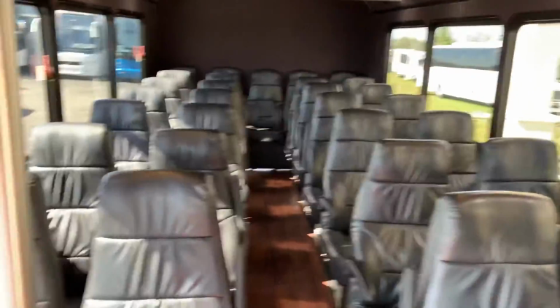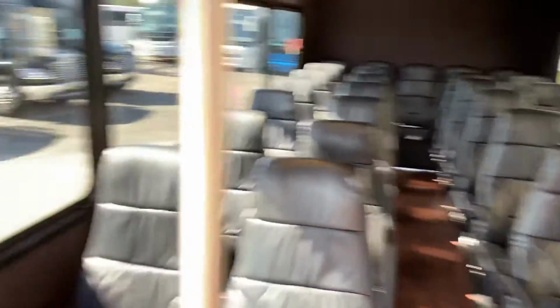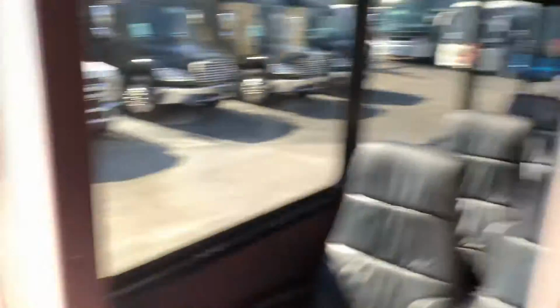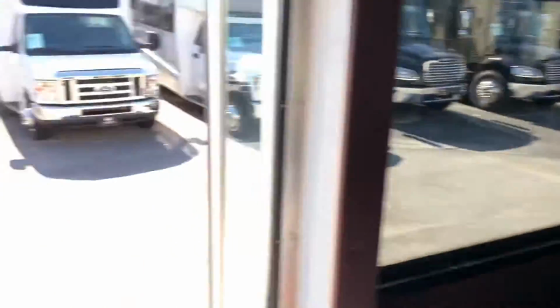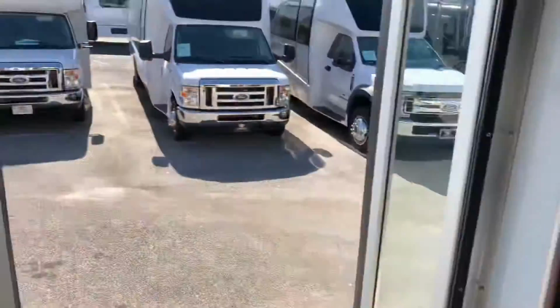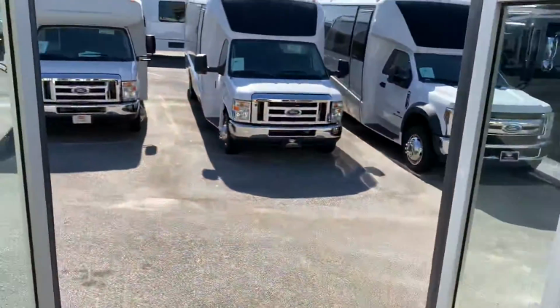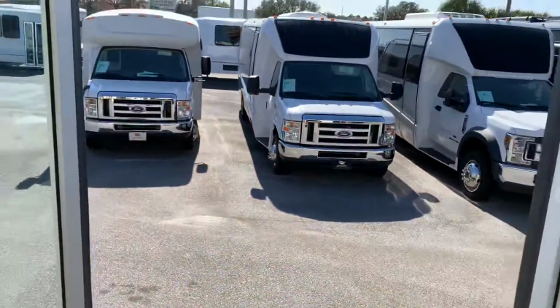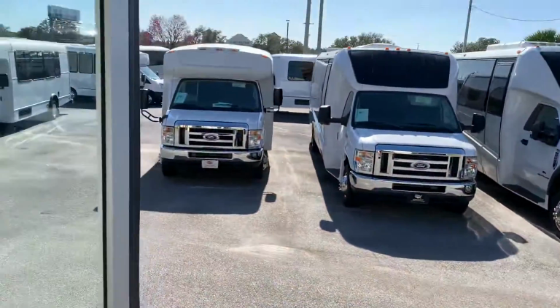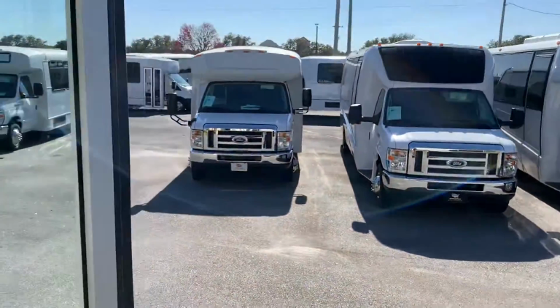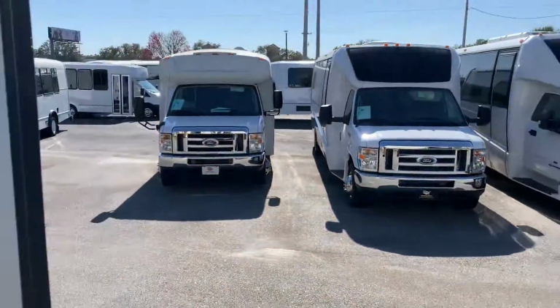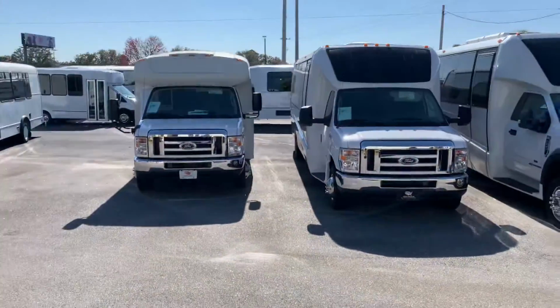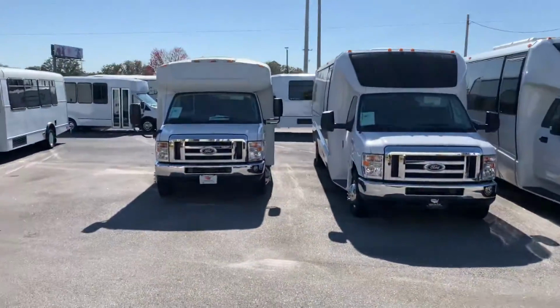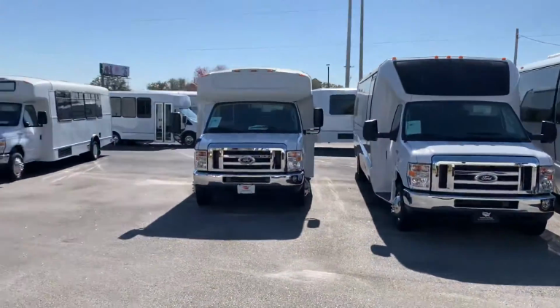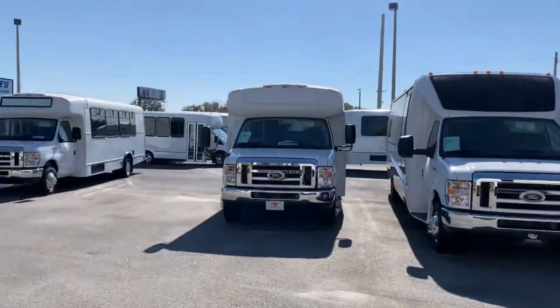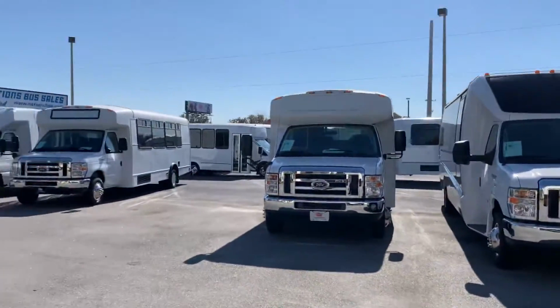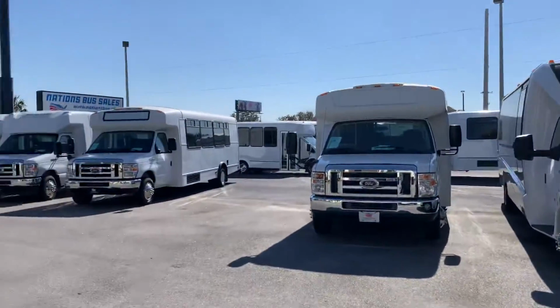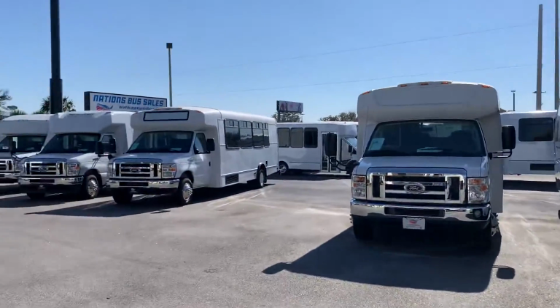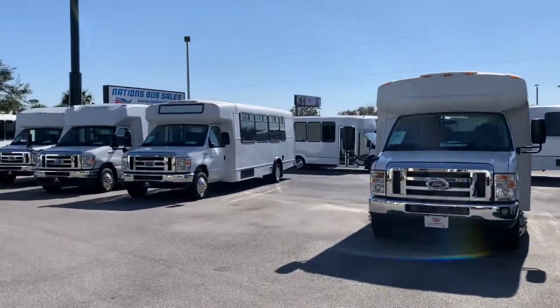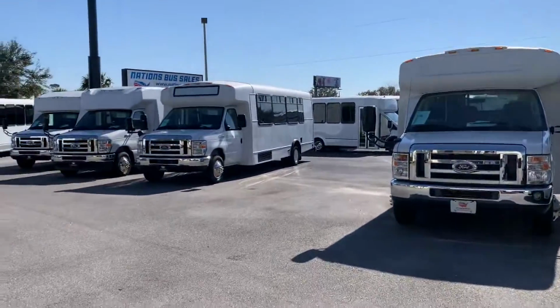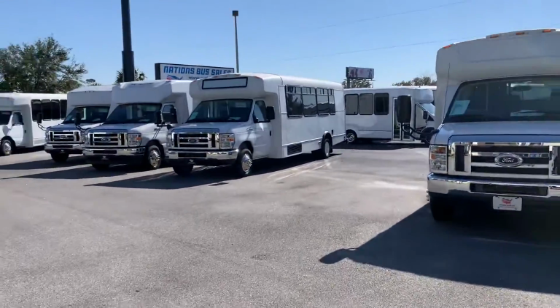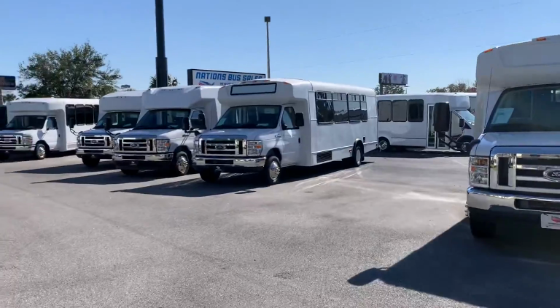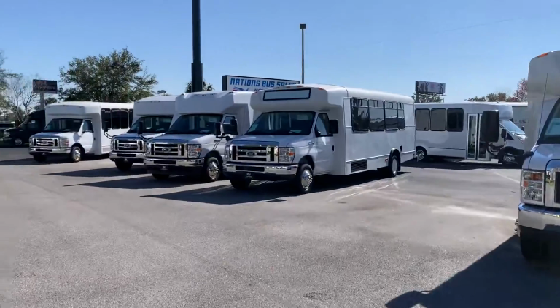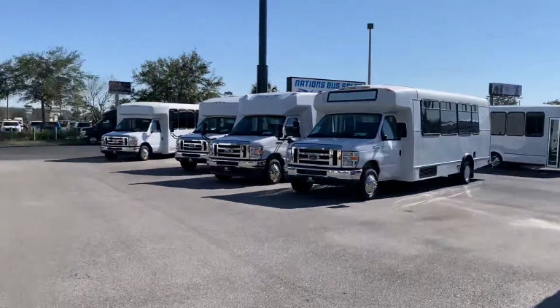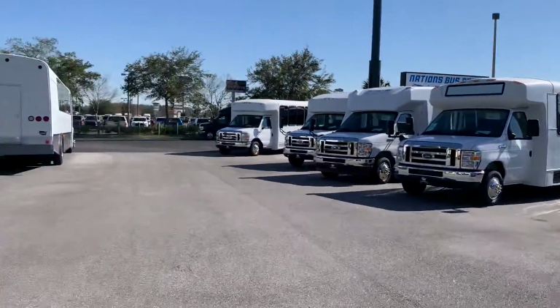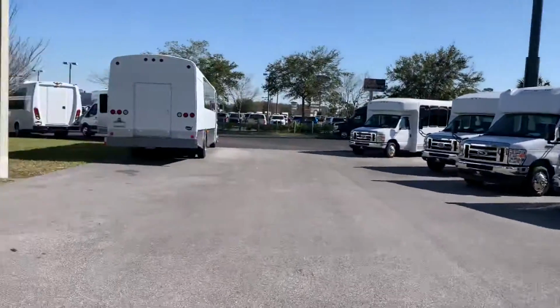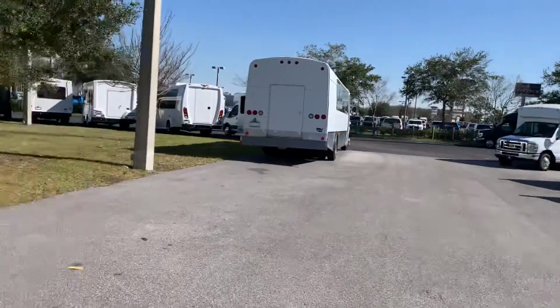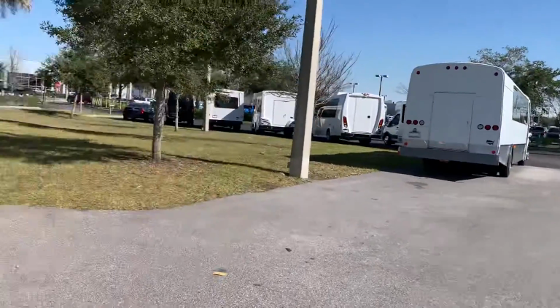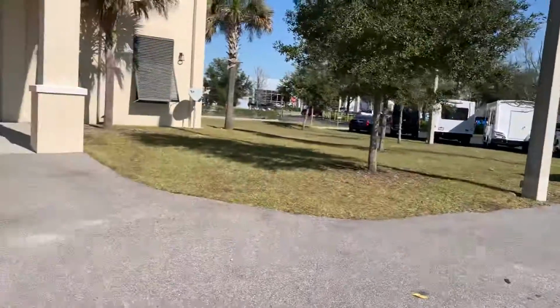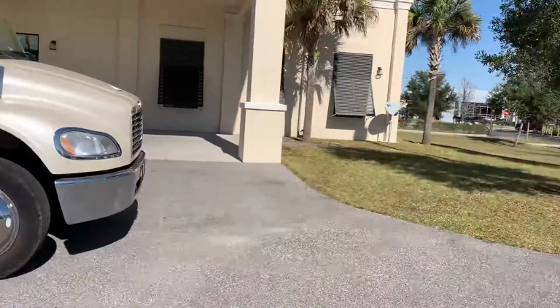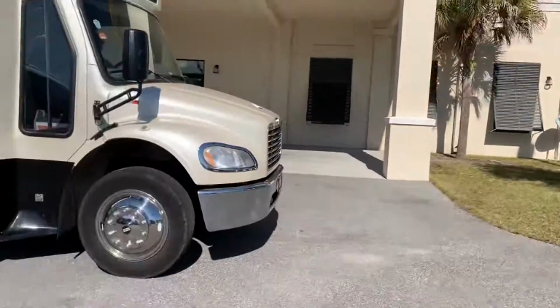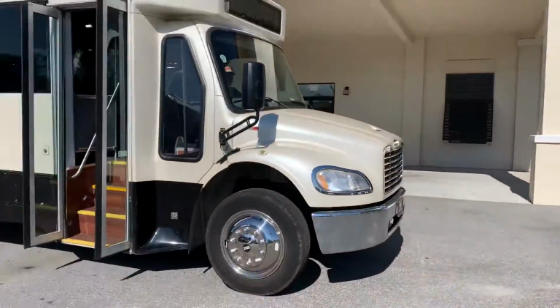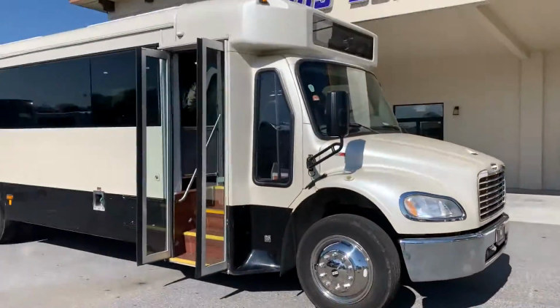Be sure to check out this bus and many more on our nationsbus.com website or on our YouTube channel. And thank you for taking a look today.